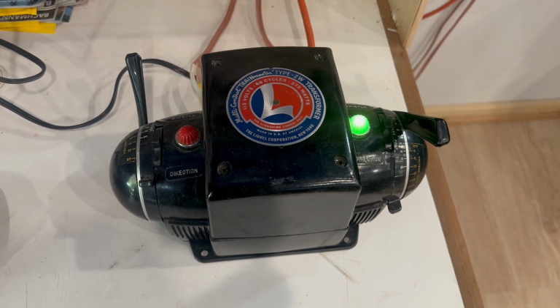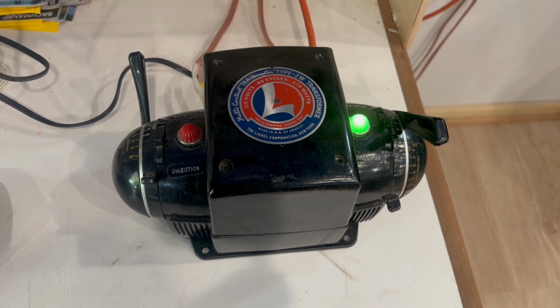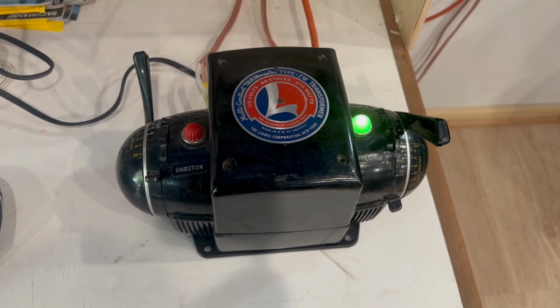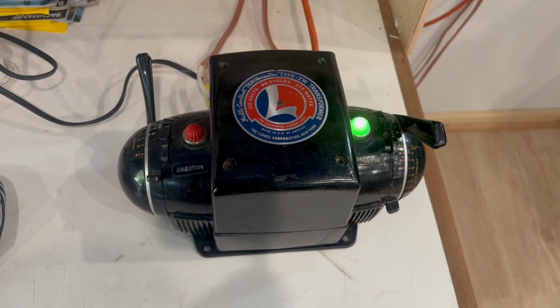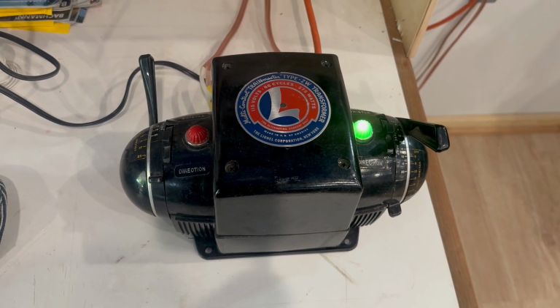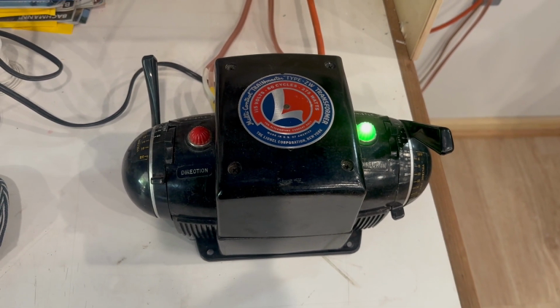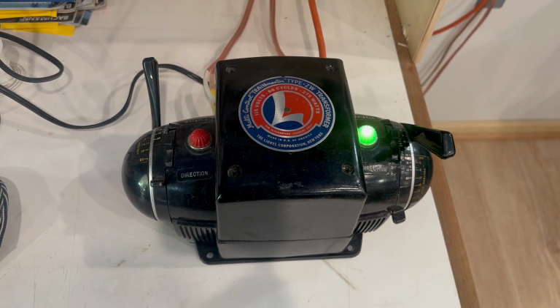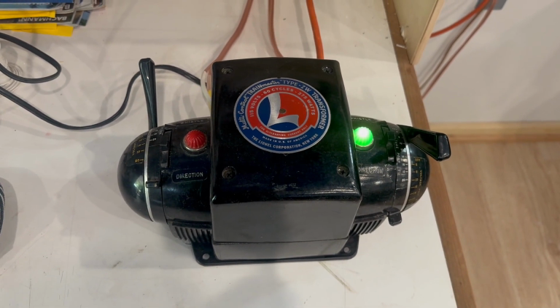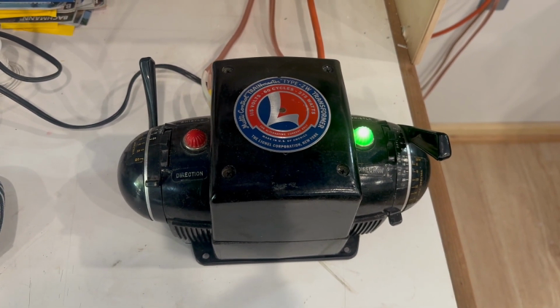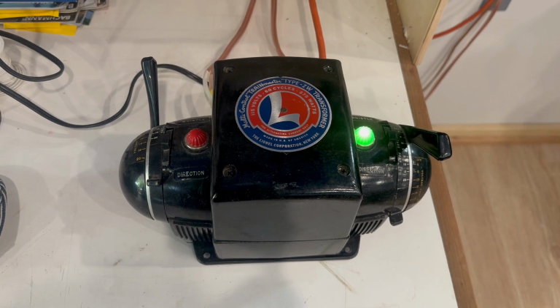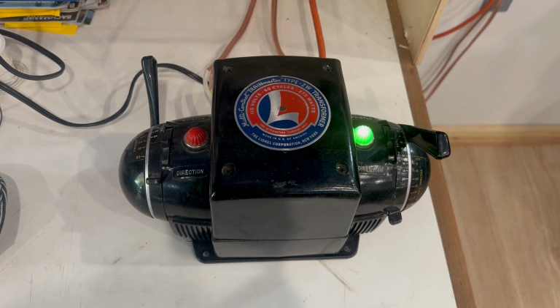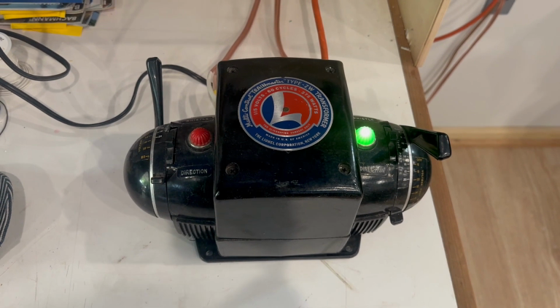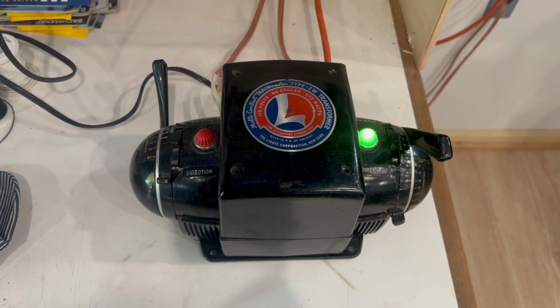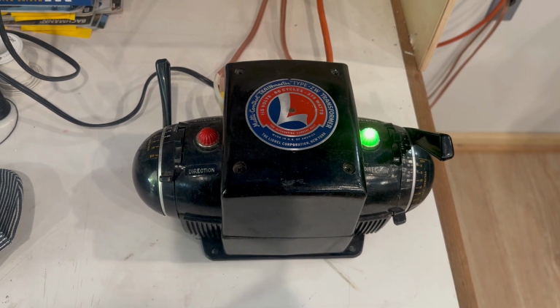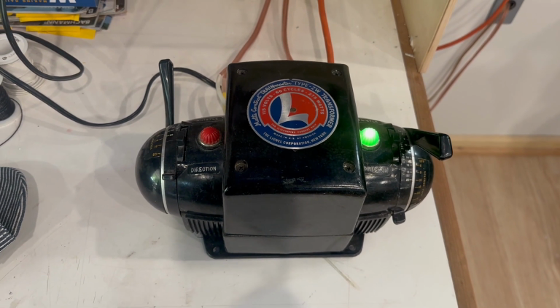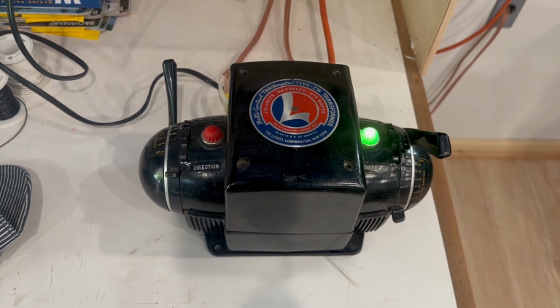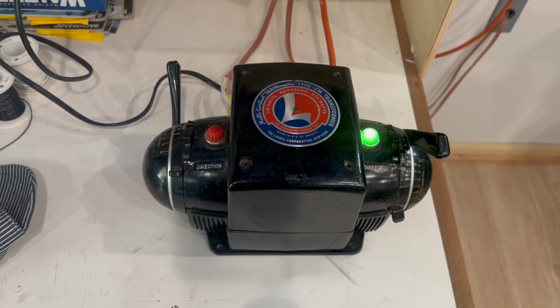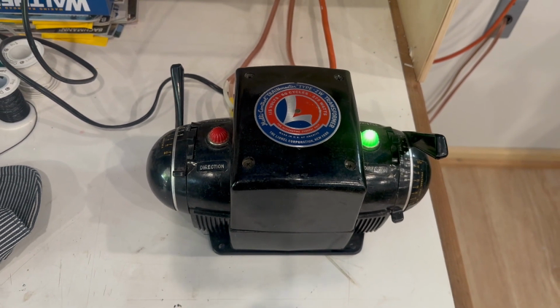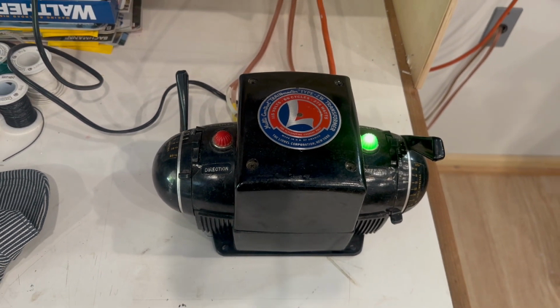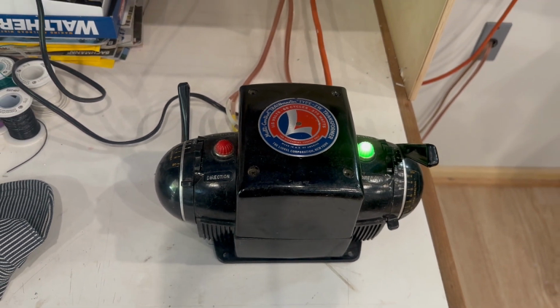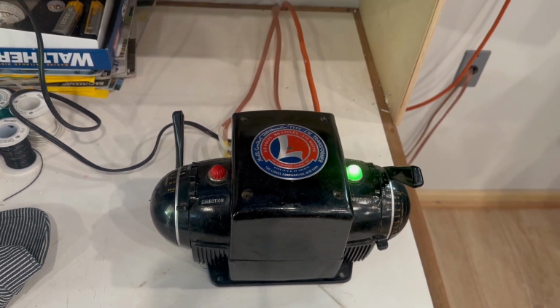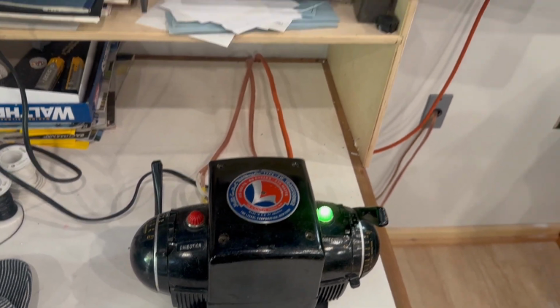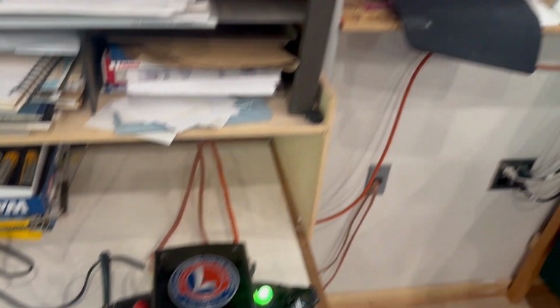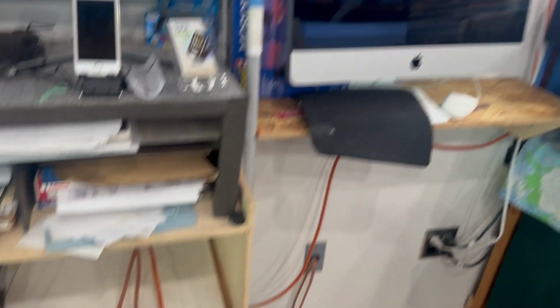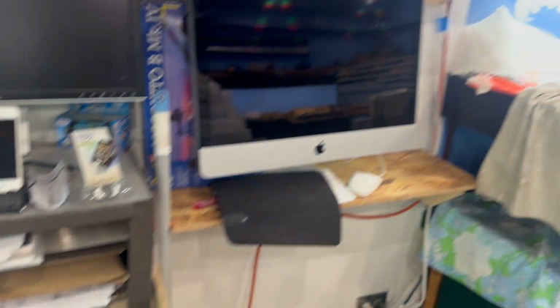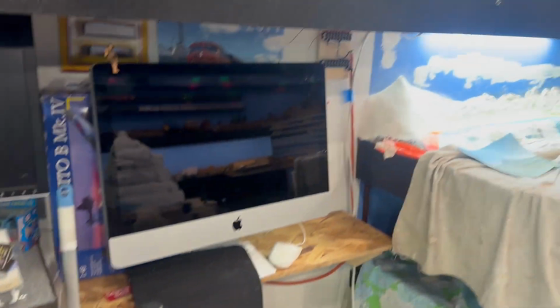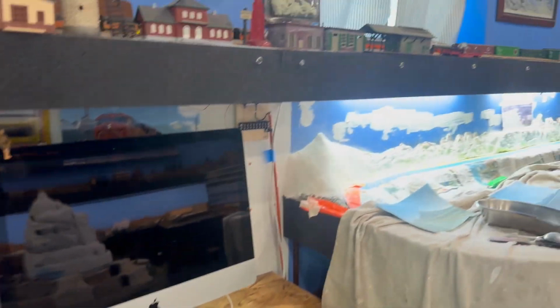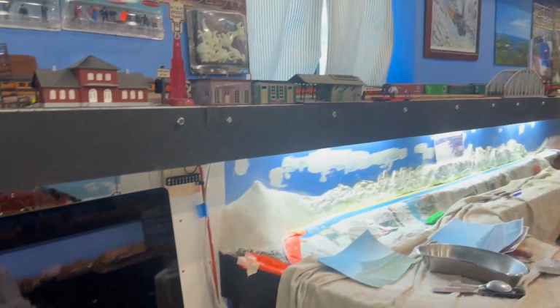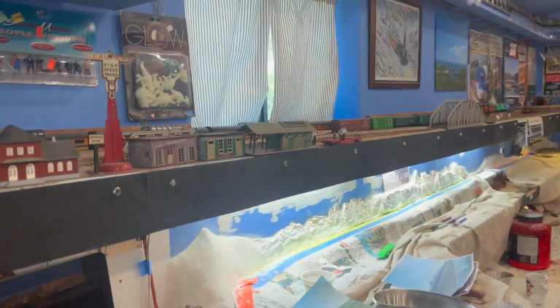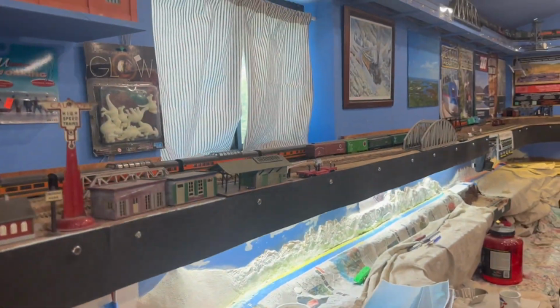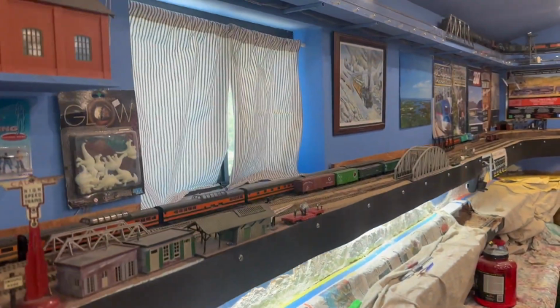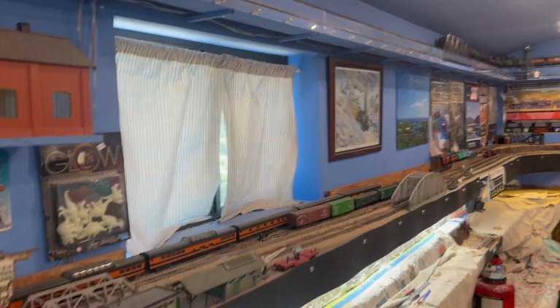I'm here again, this time with my Lionel ZW Indy Transformer from the 50s, and we're using that to run my vintage Lionel.